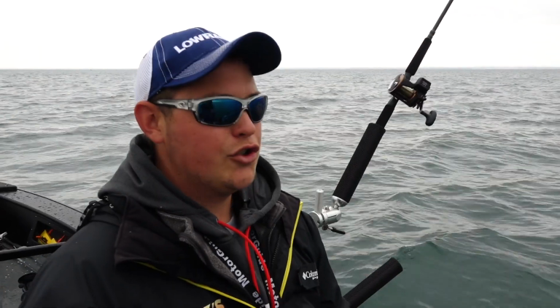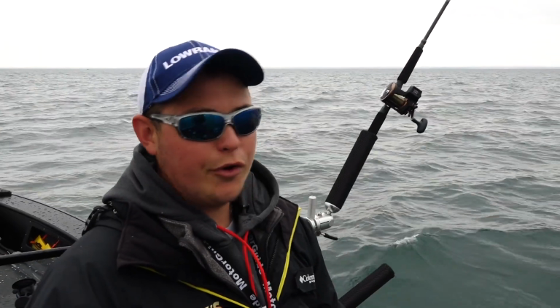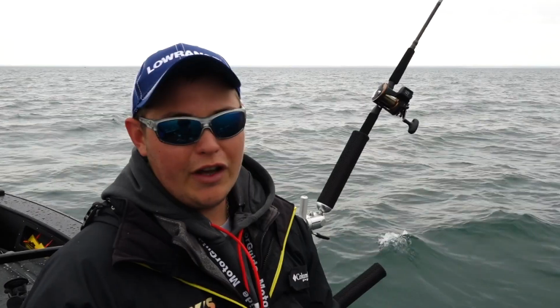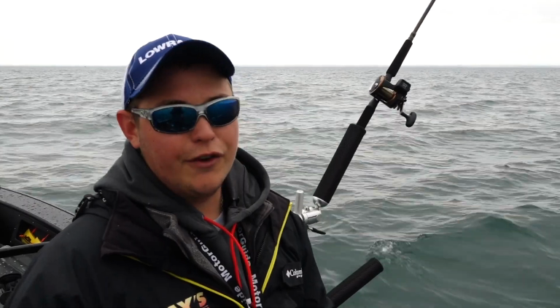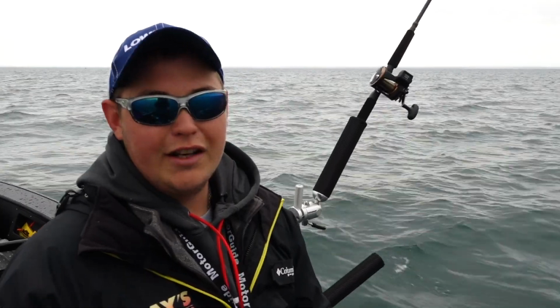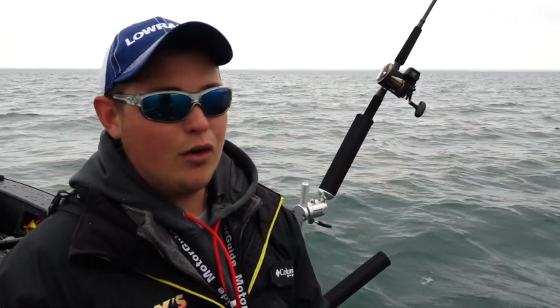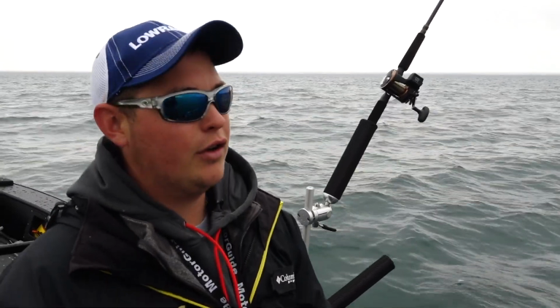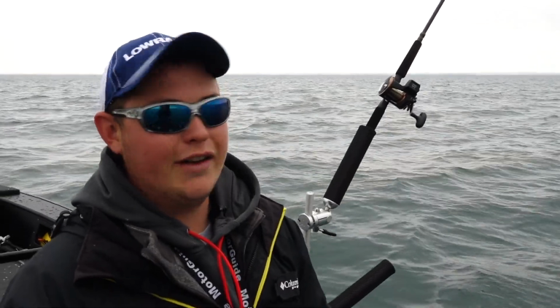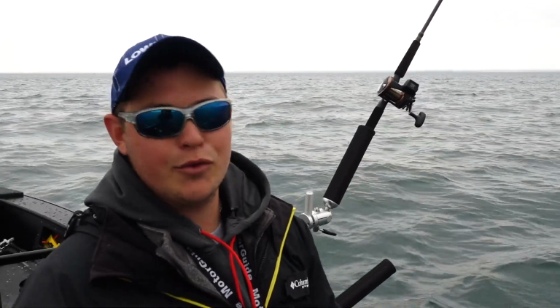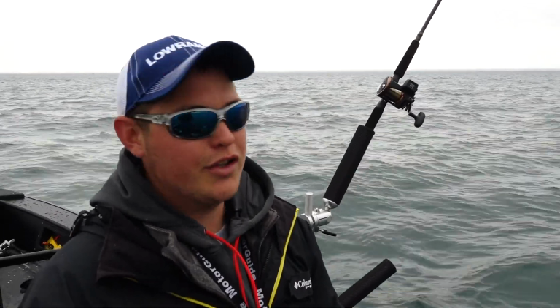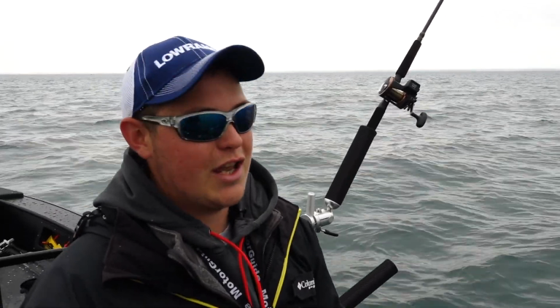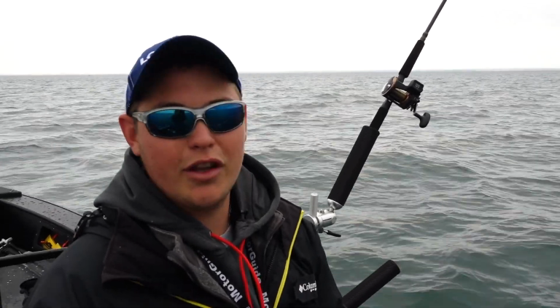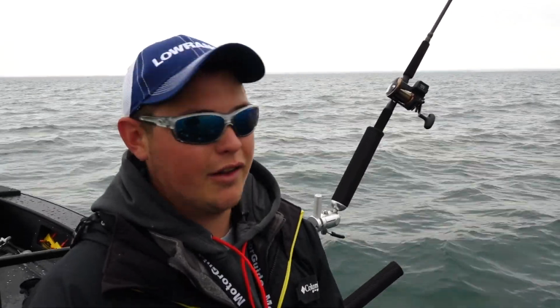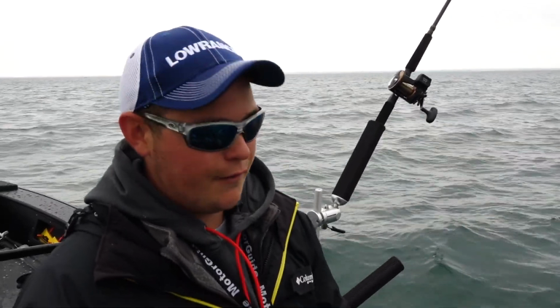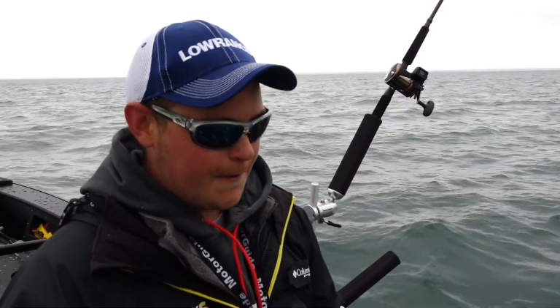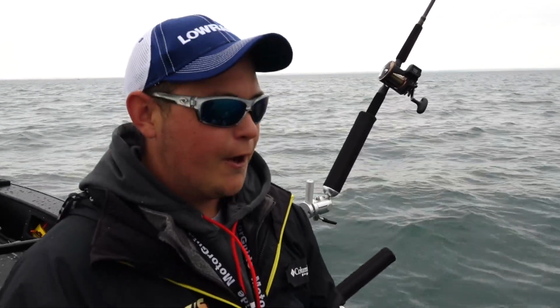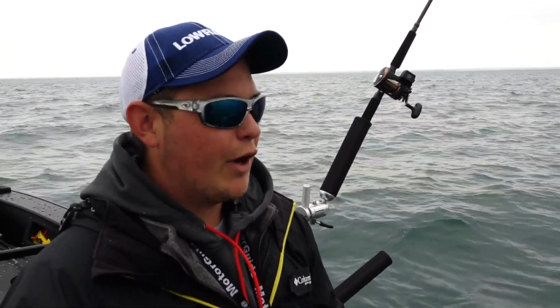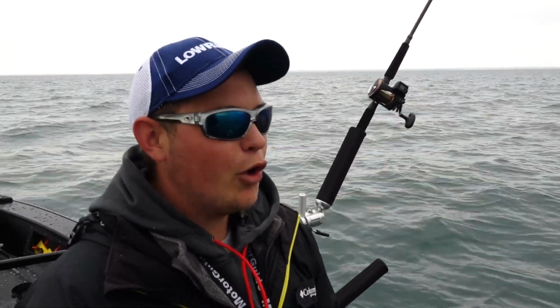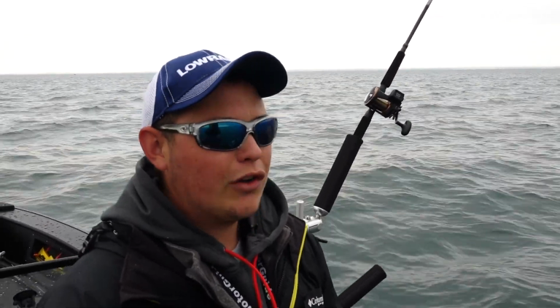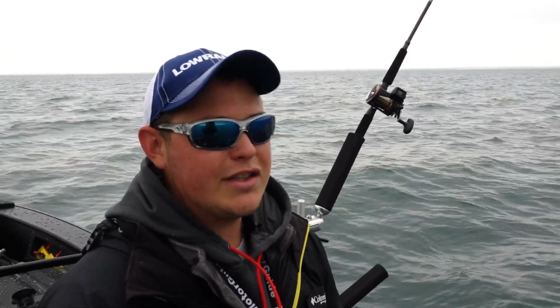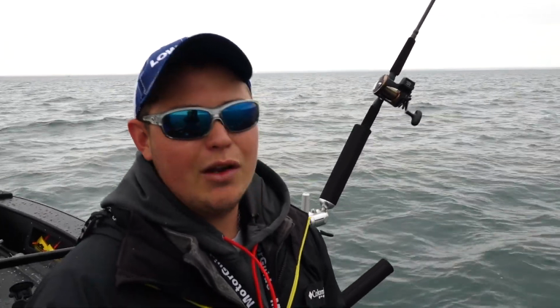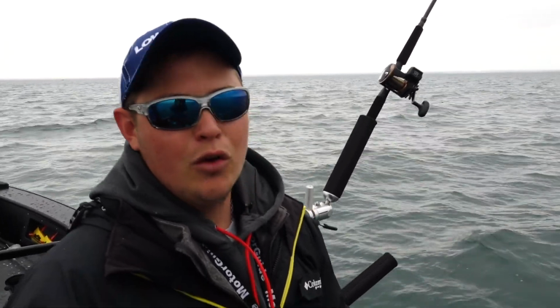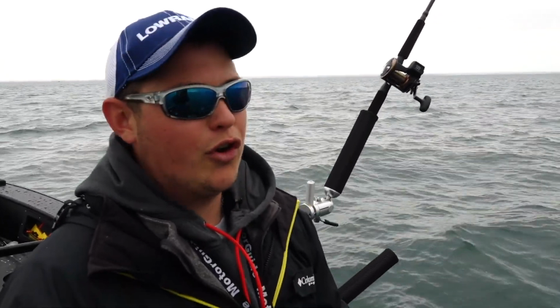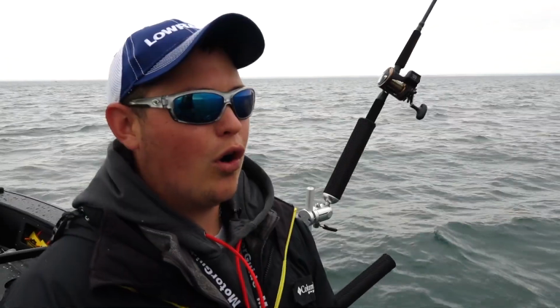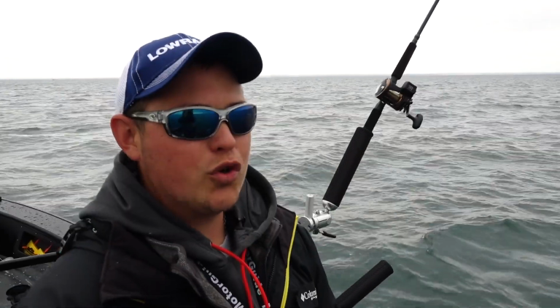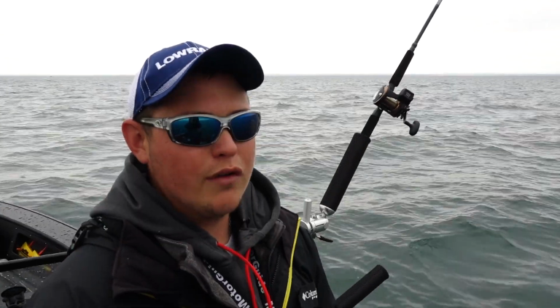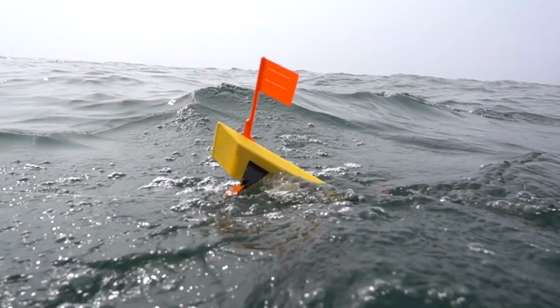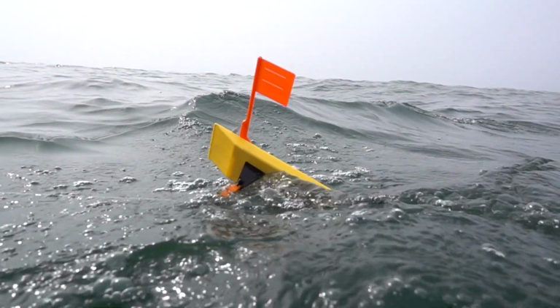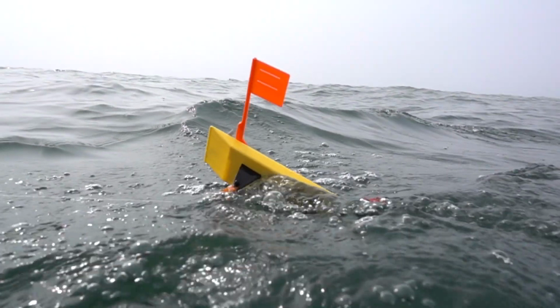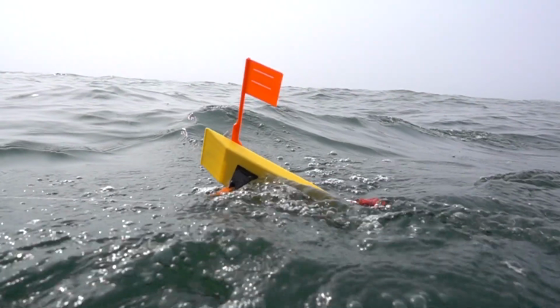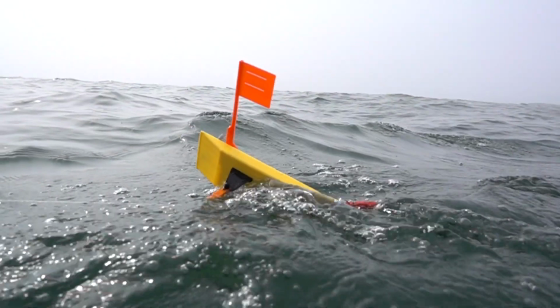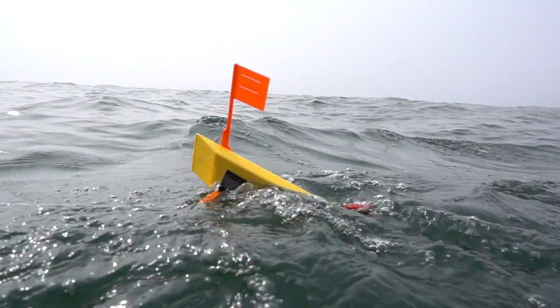It's super effective for getting down to the depths of where these salmon like to live, and I put it out to the side with an OR-12 side planer from Offshore Tackle.